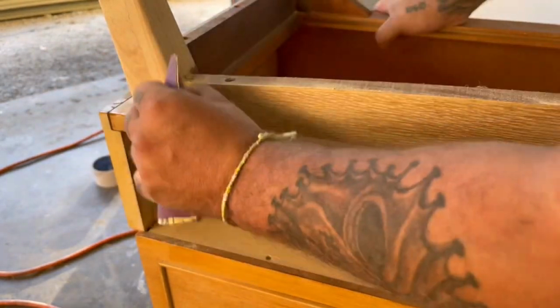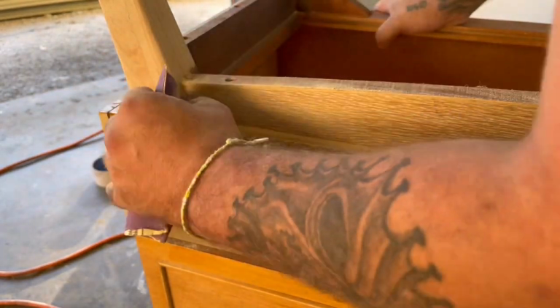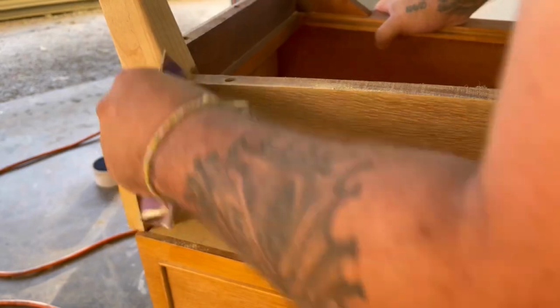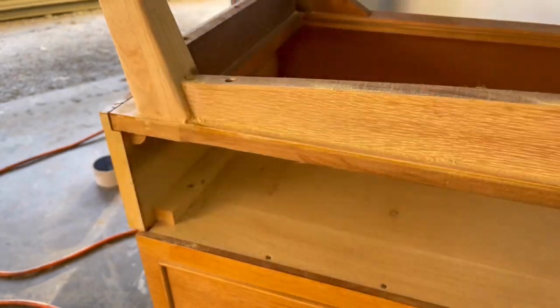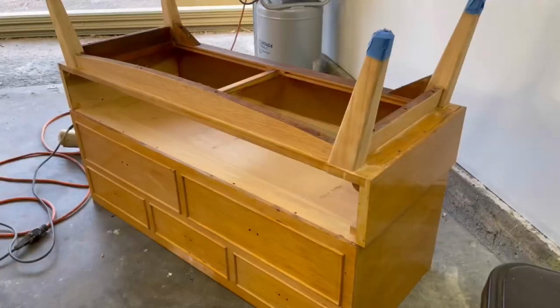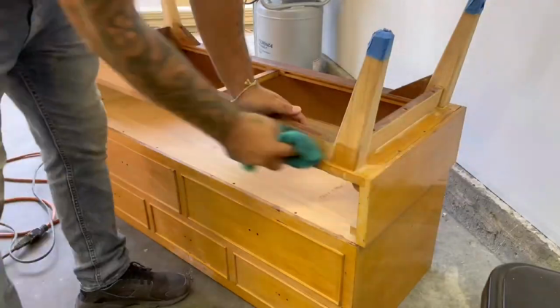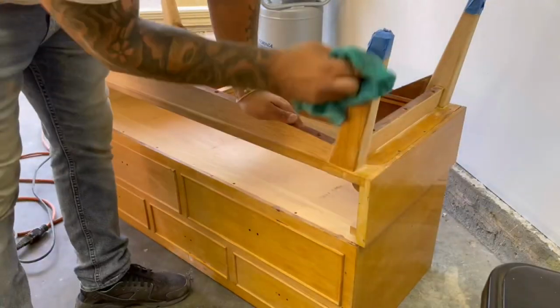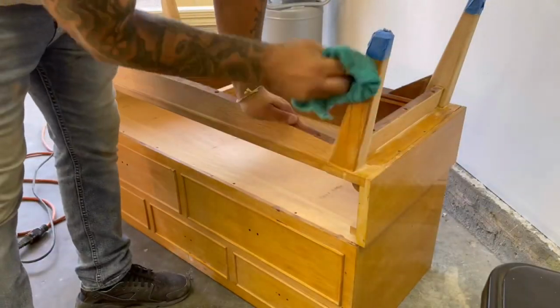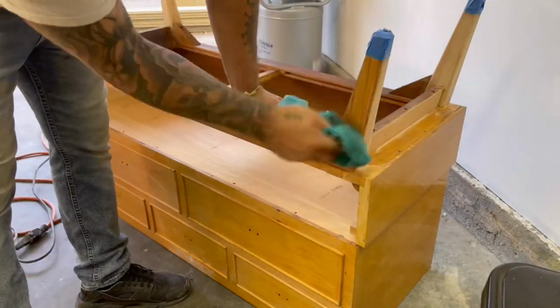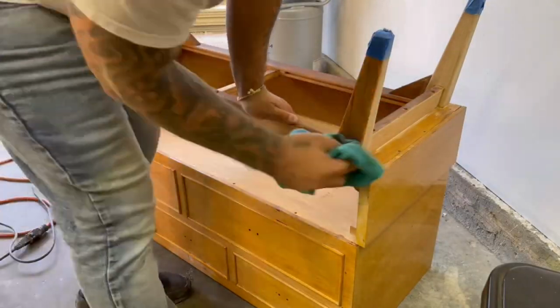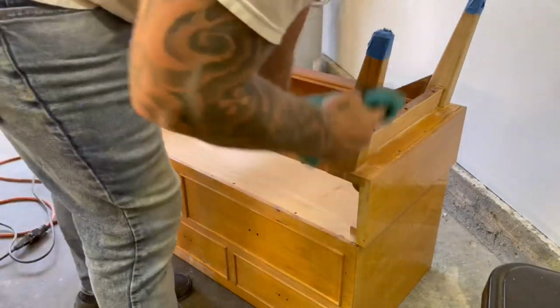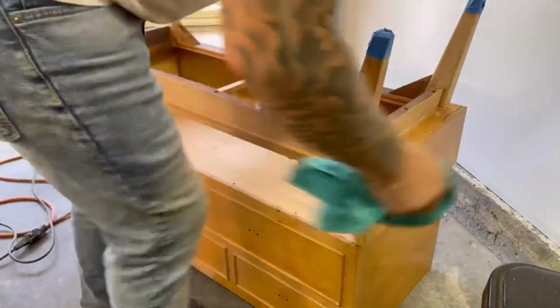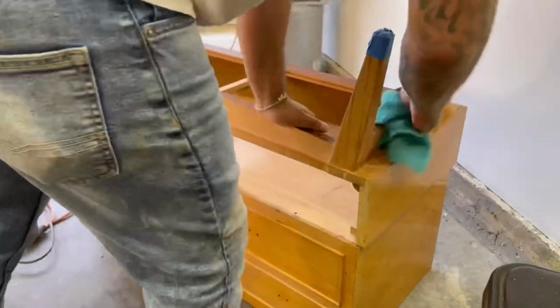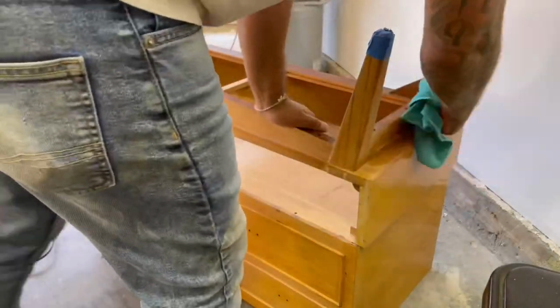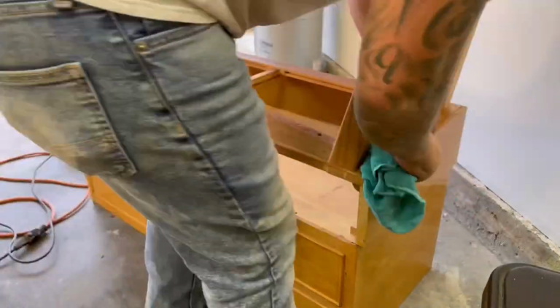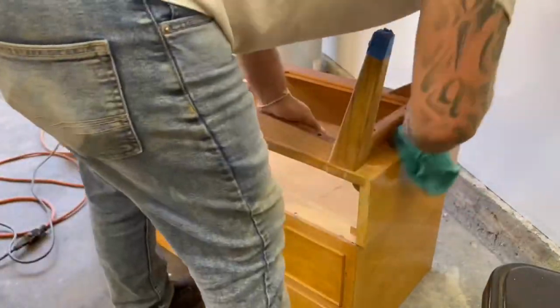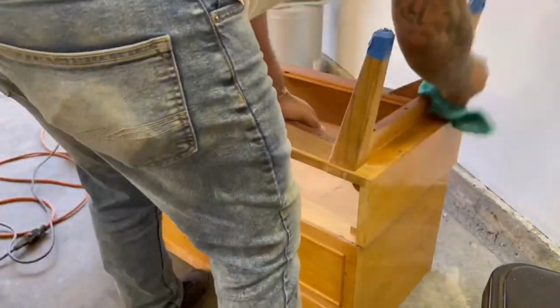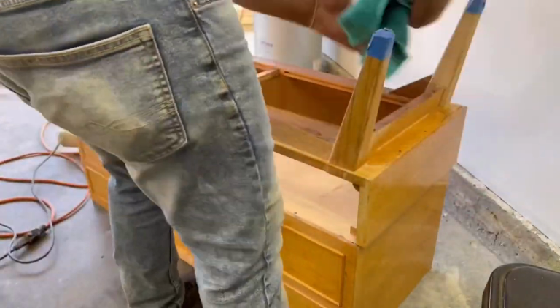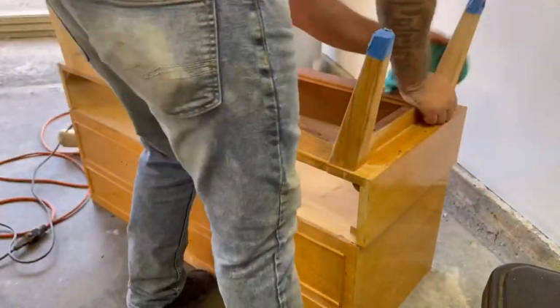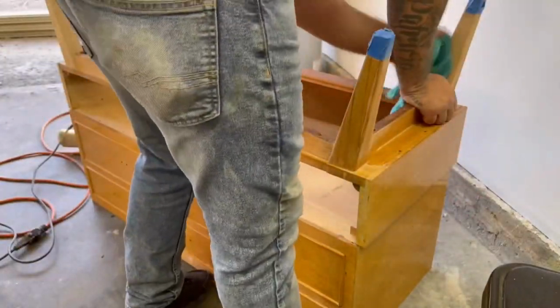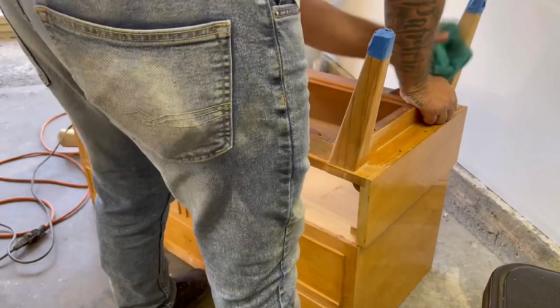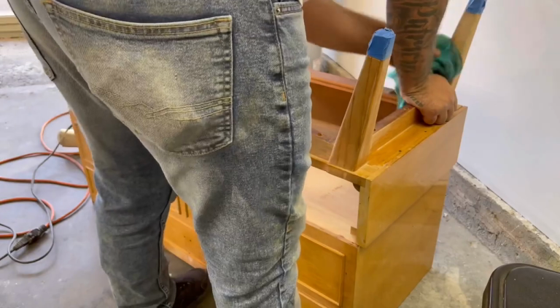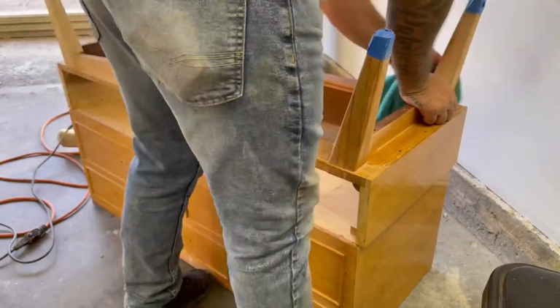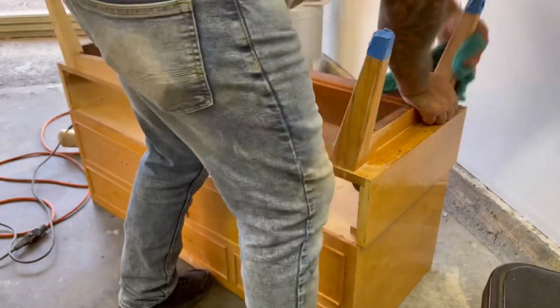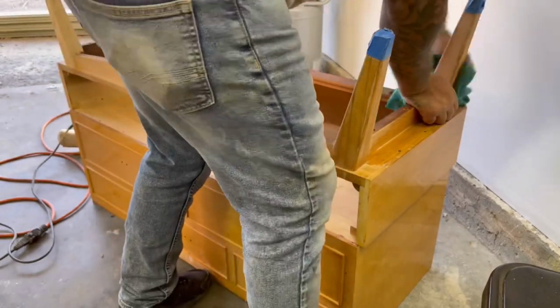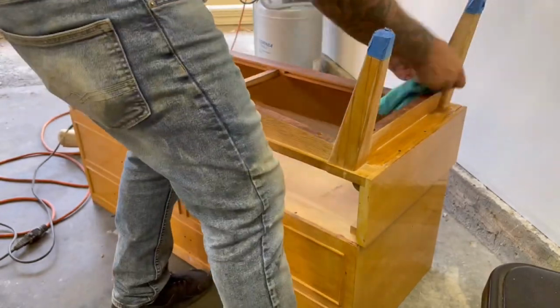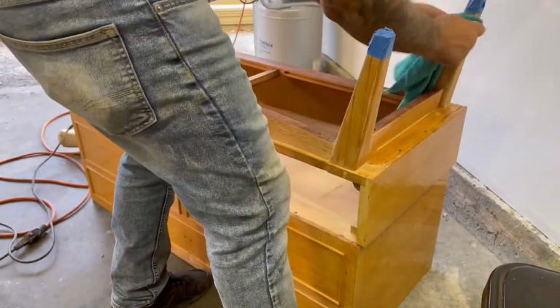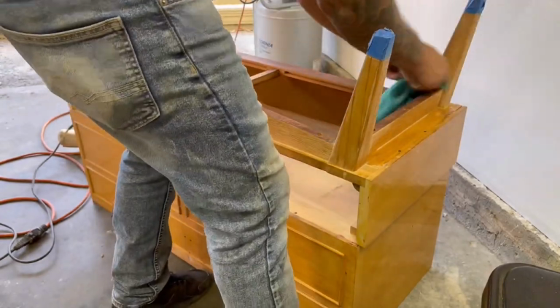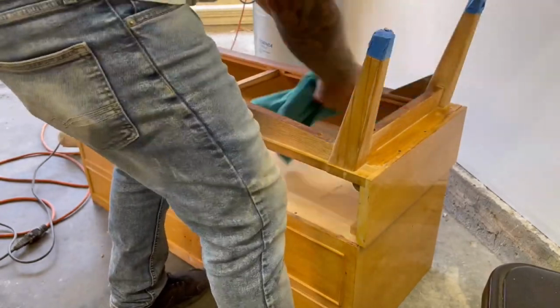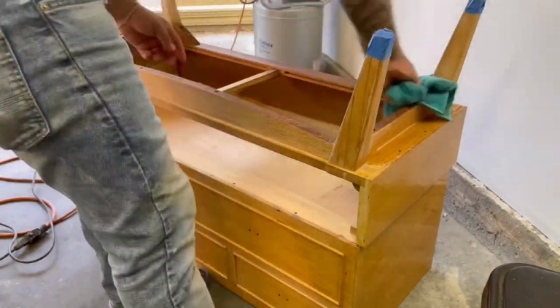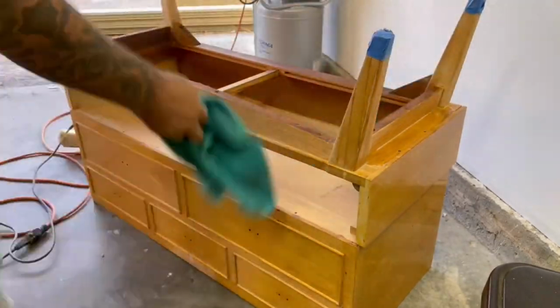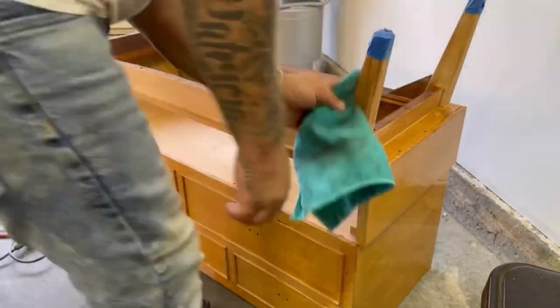I'm using mineral spirits to wipe down the base so that I can get the dust off and see if there's any leftover finish. As you can see on that leg, there is a little bit of finish left on the front, and I can just sand that off.